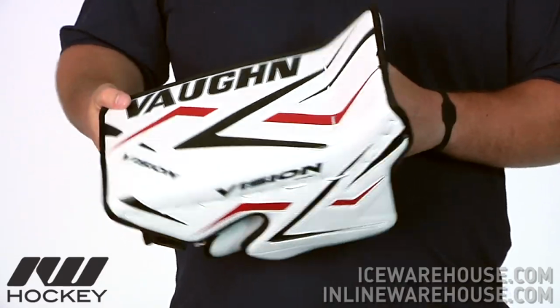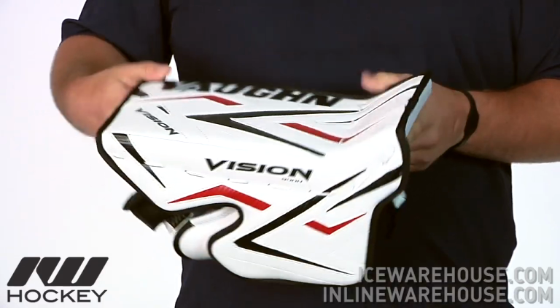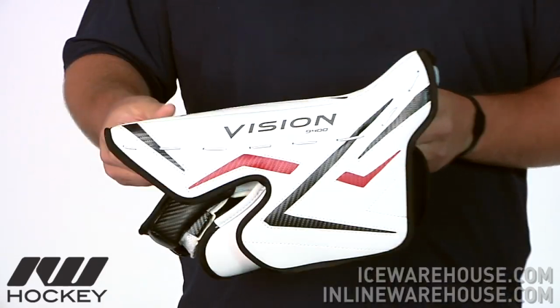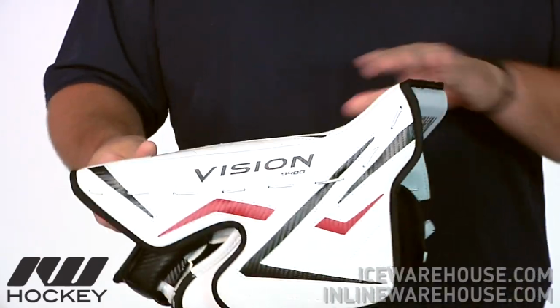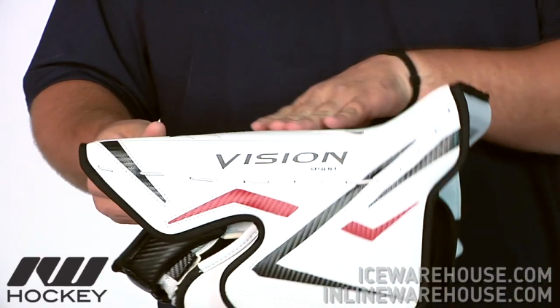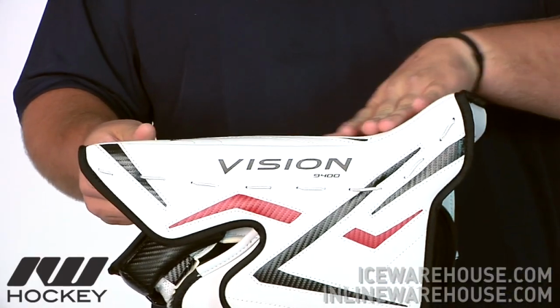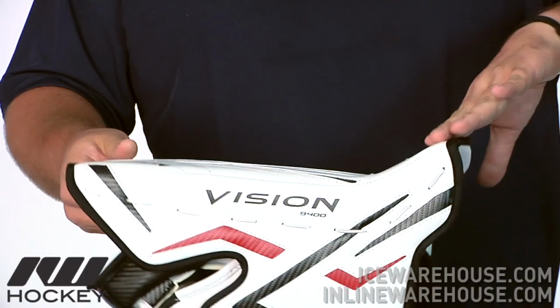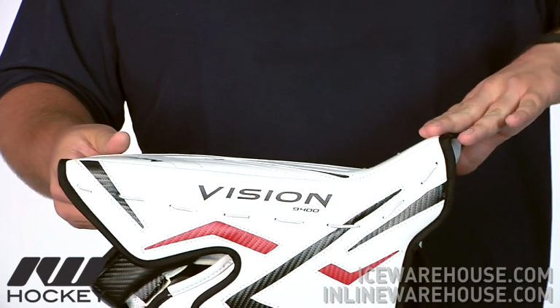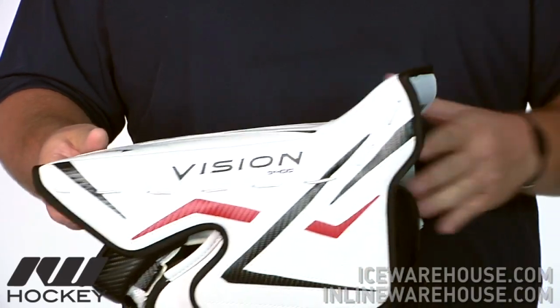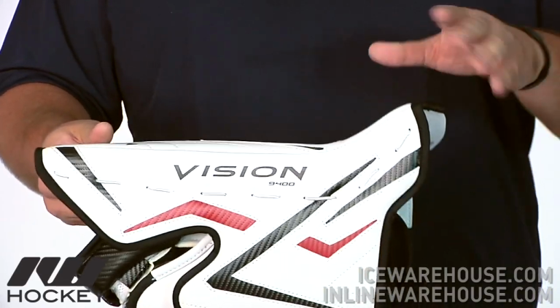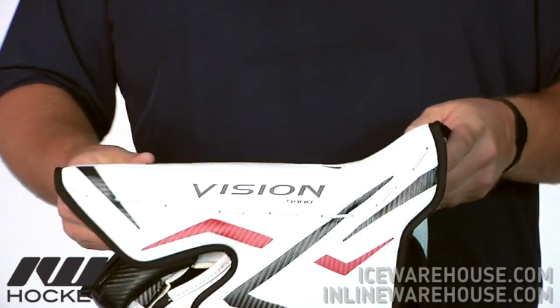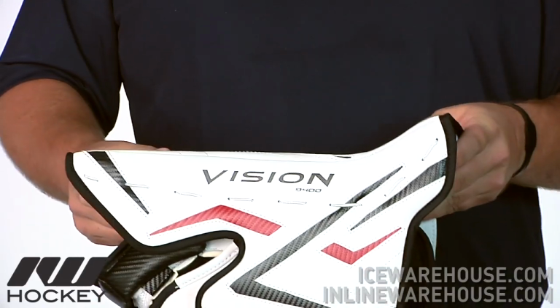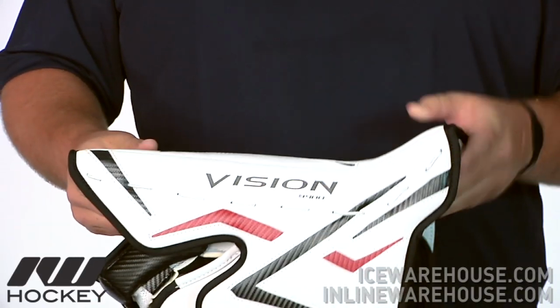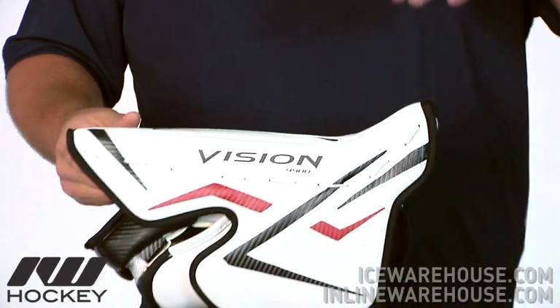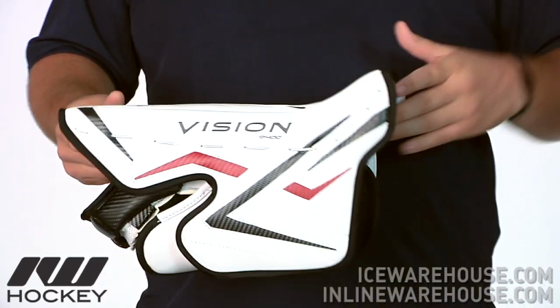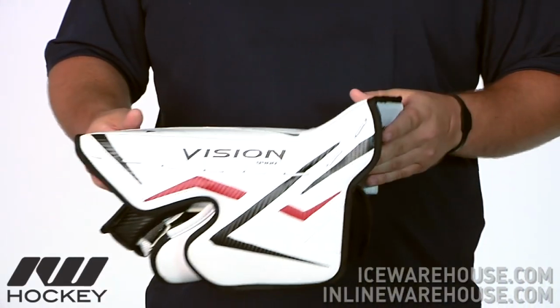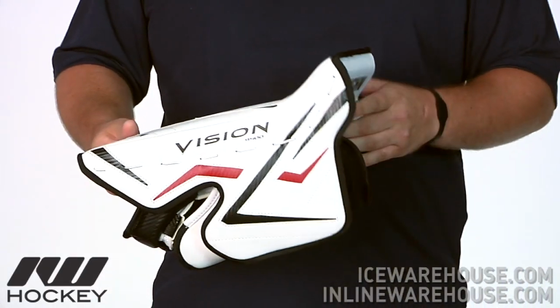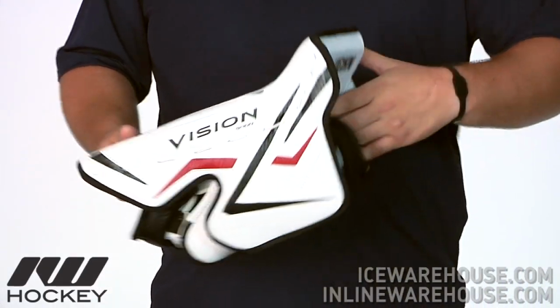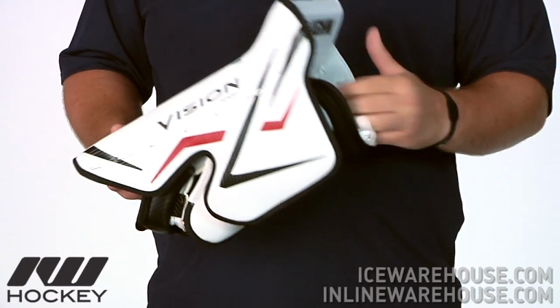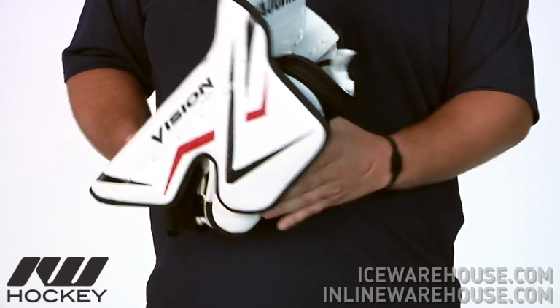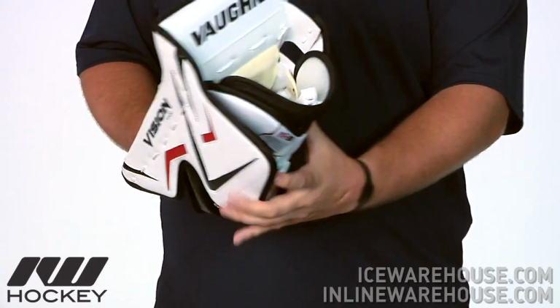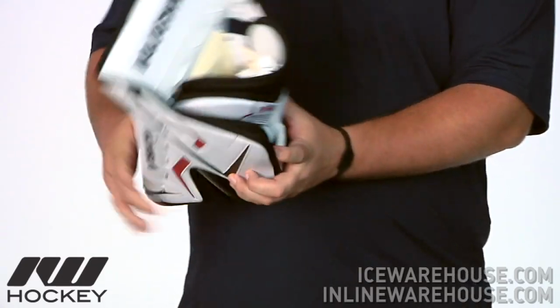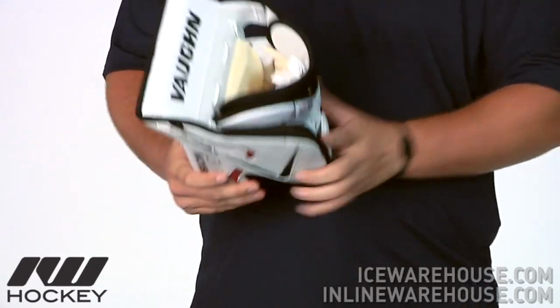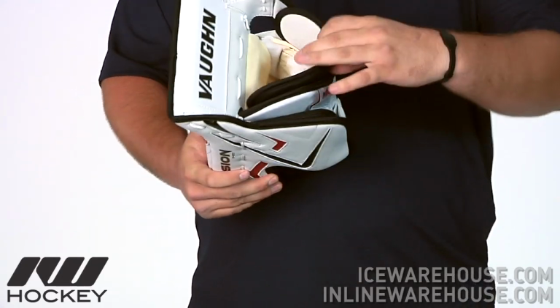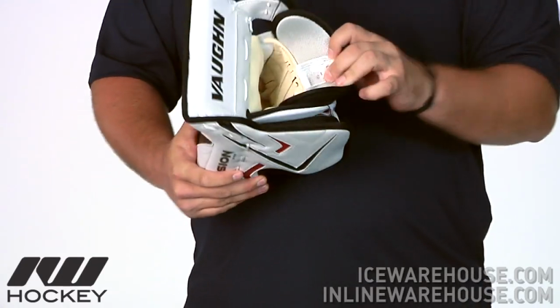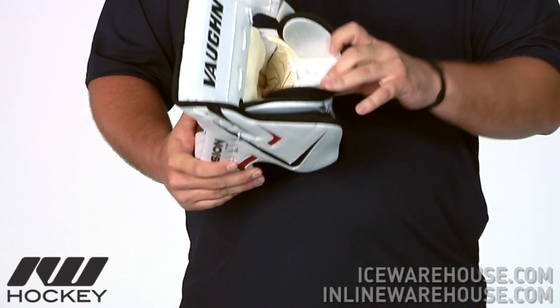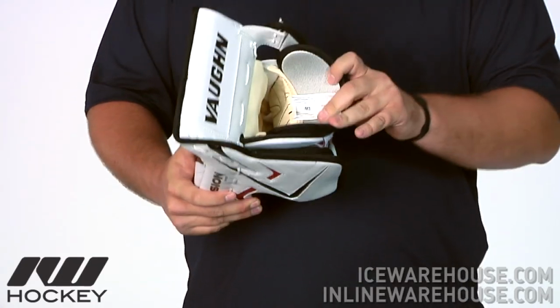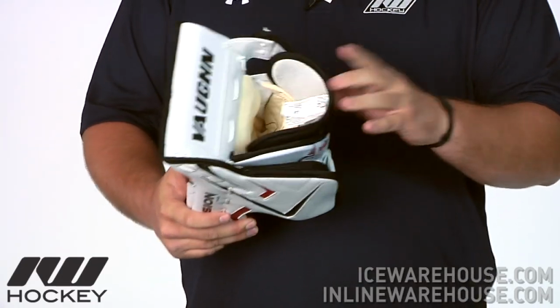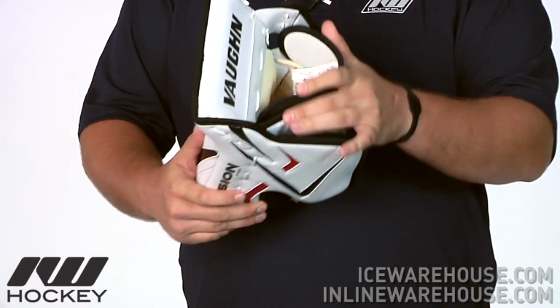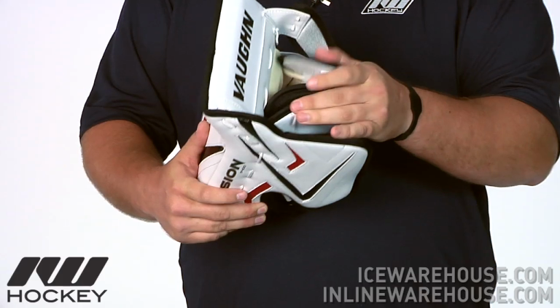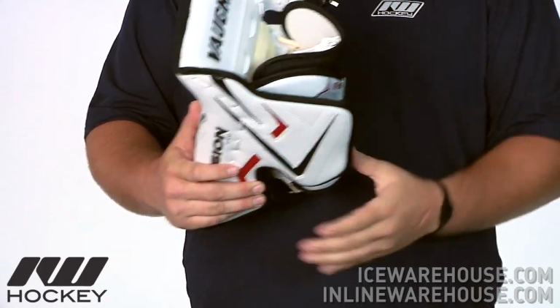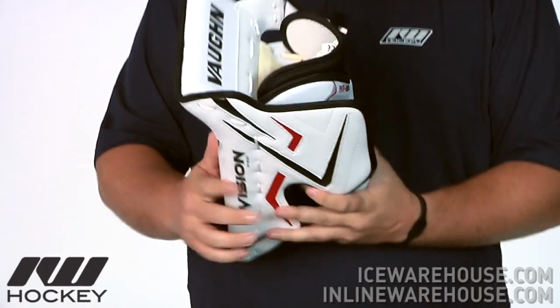Going on to the board here, you are going to see they have a nice high angle board there. It is going to help to control those rebounds down to the playing surface, but also it is going to give you a lot of wrist mobility along with that really open cuff in there, so you are going to get a lot of wrist mobility with this blocker.